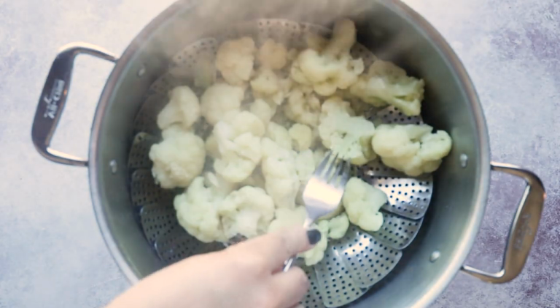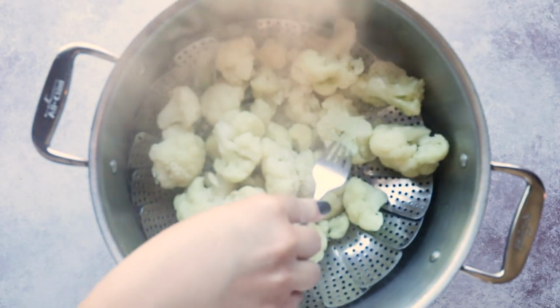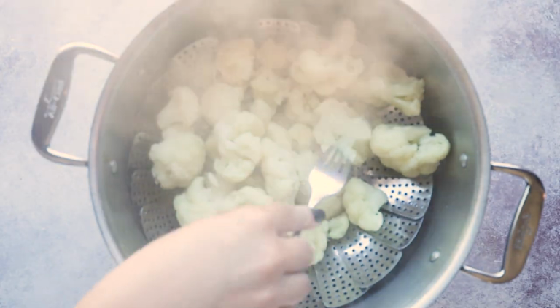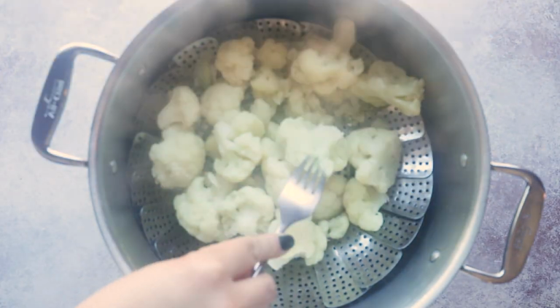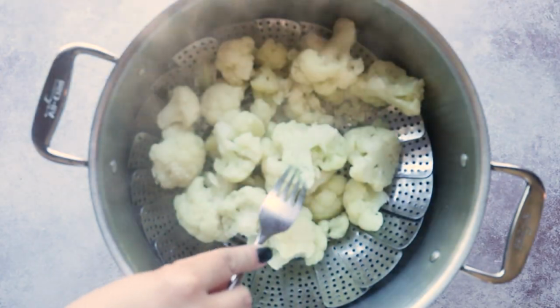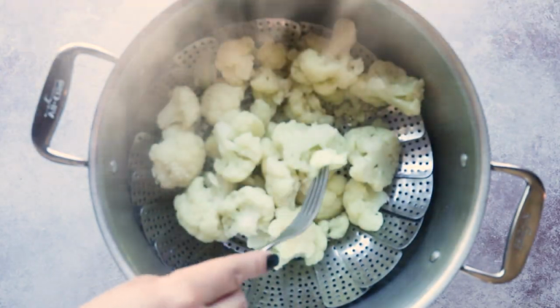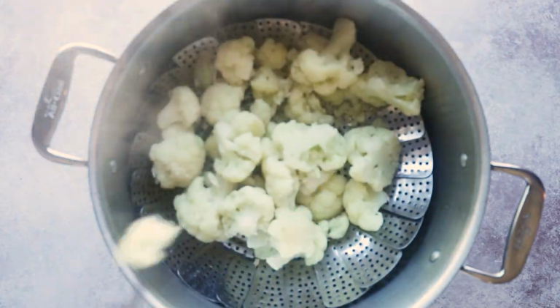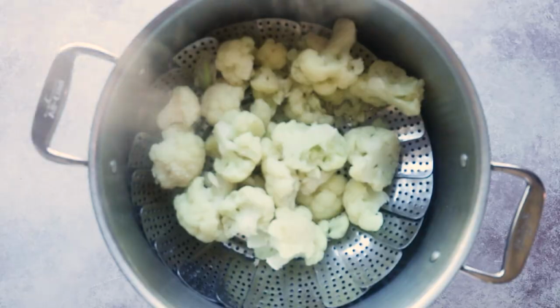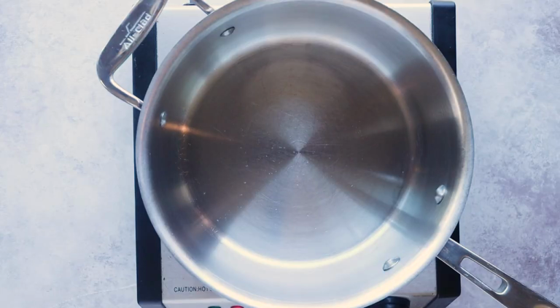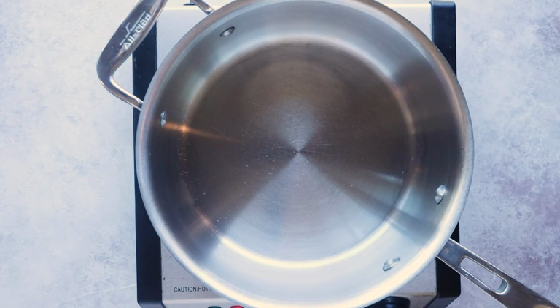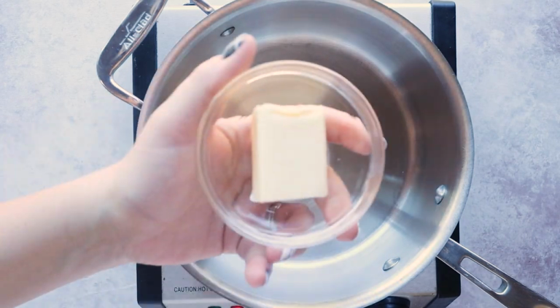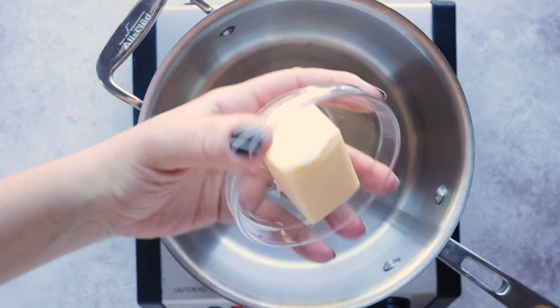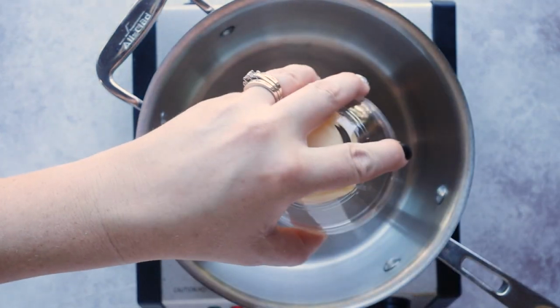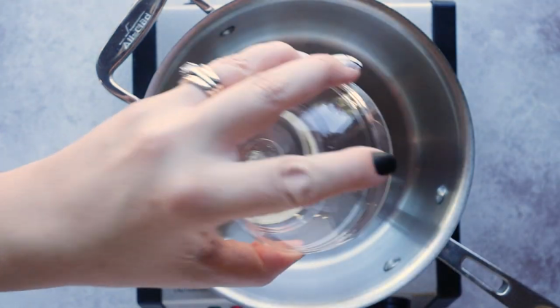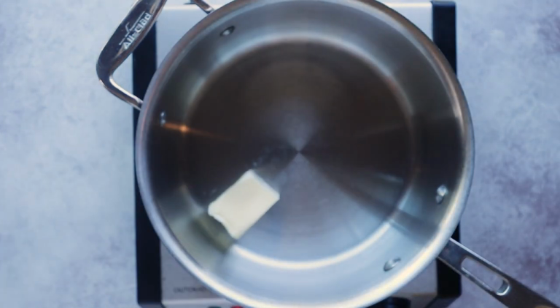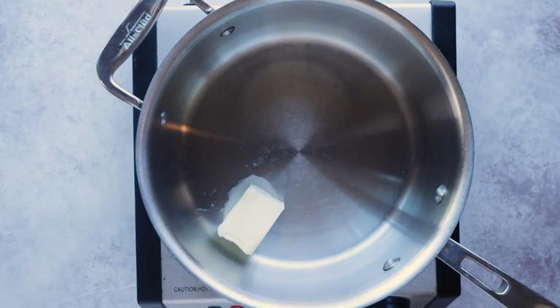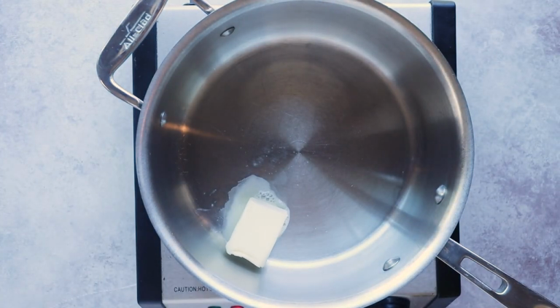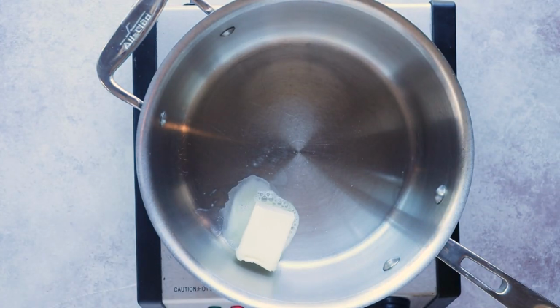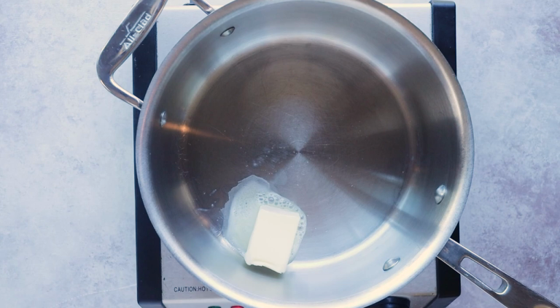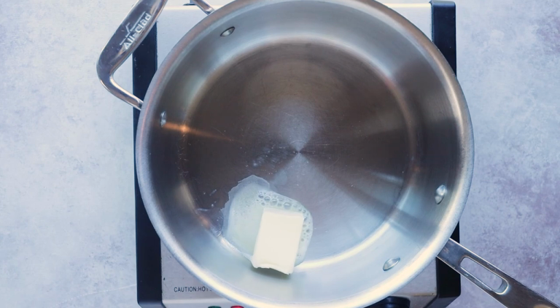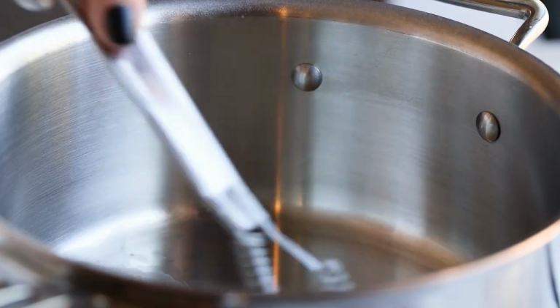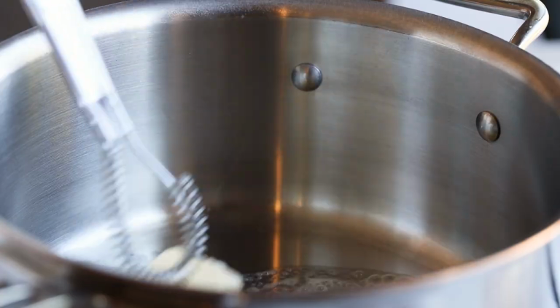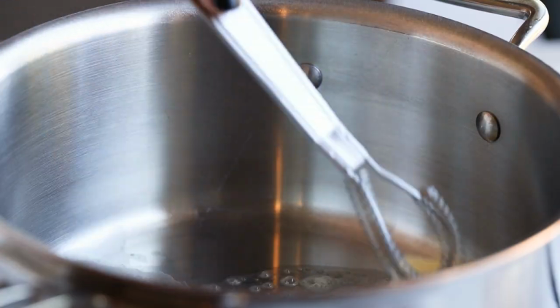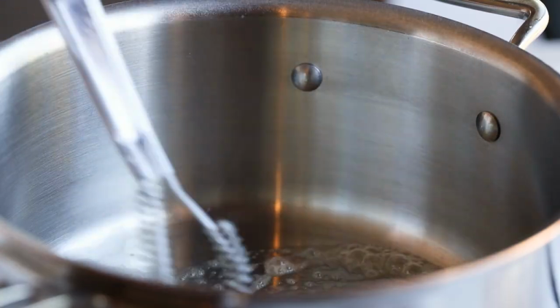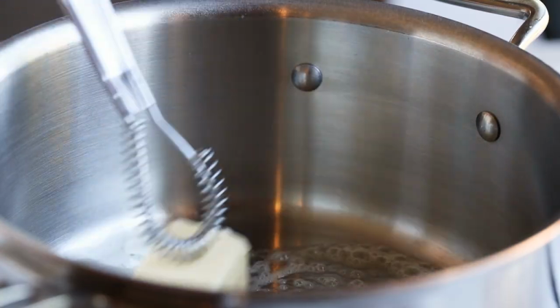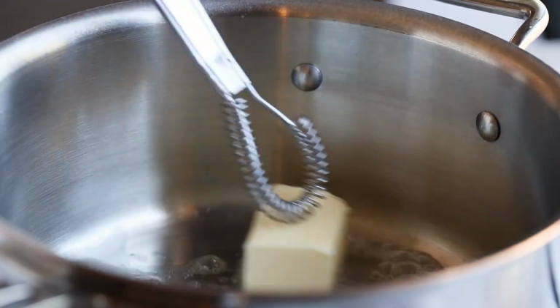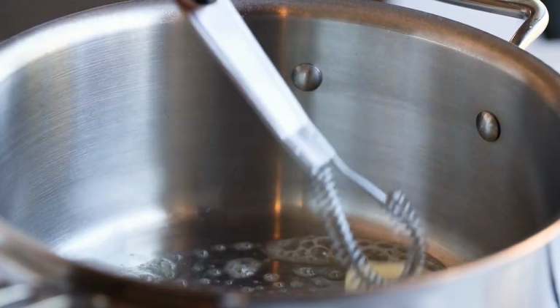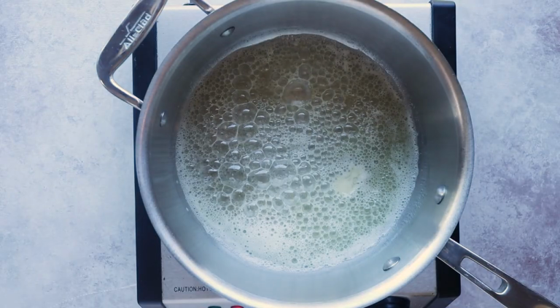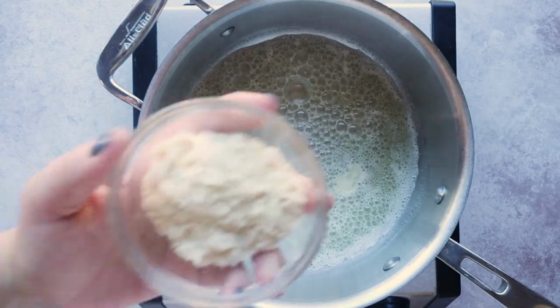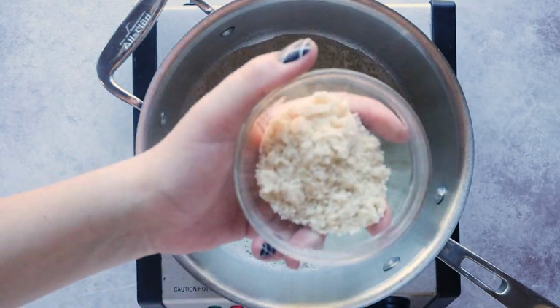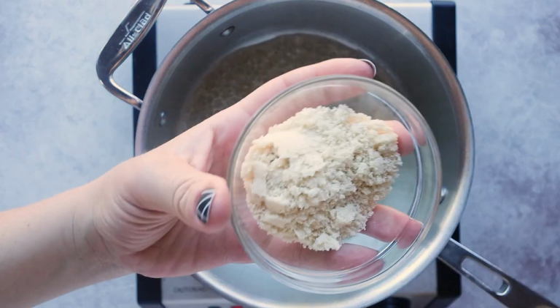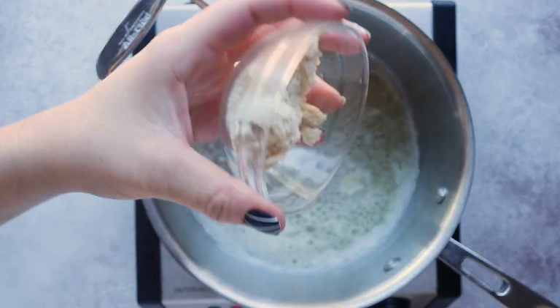We're going to set the cauliflower aside to cool and move on to our cheesy sauce. Add three tablespoons of butter to a saucepan and melt that over medium heat. Next, stir in three tablespoons of almond flour.